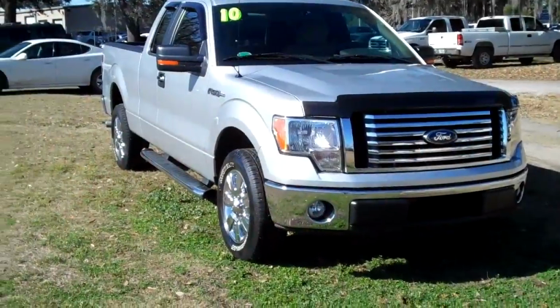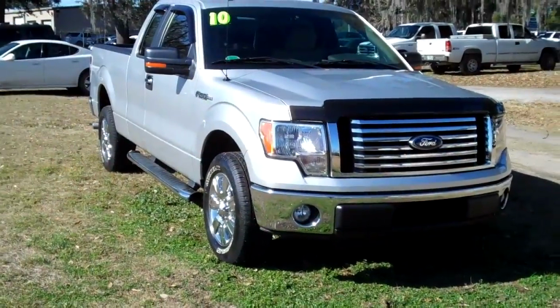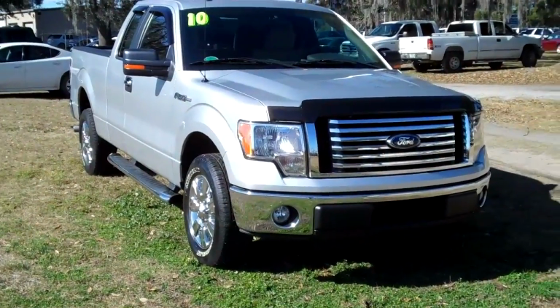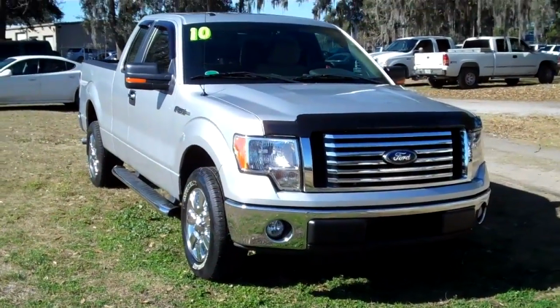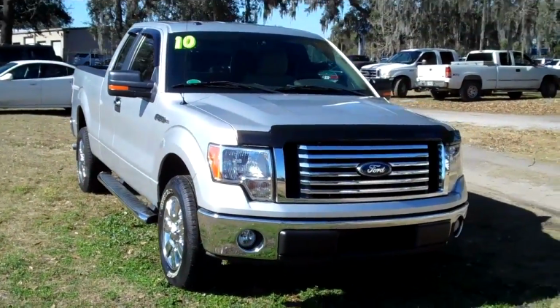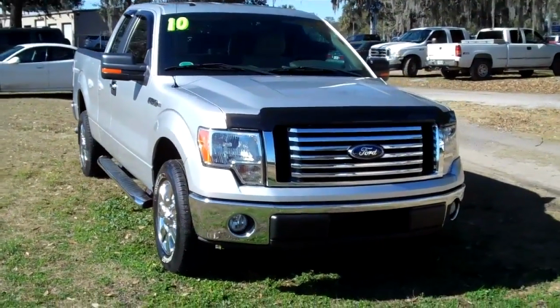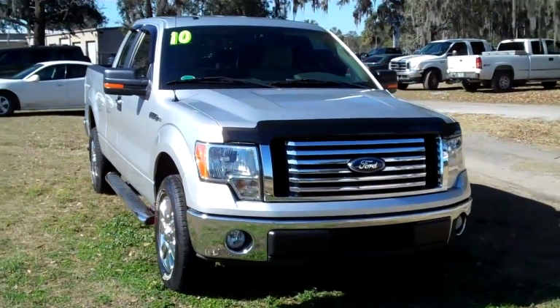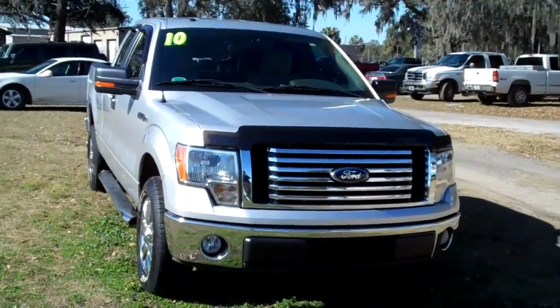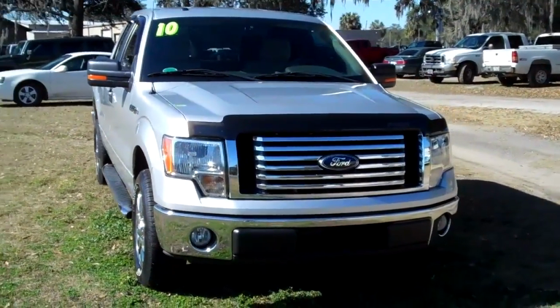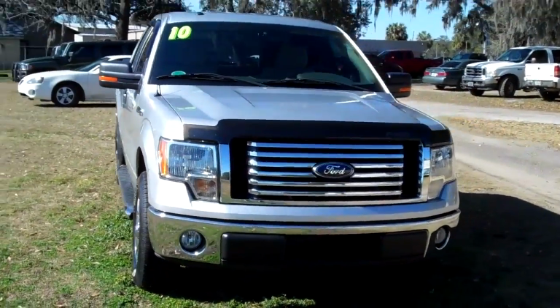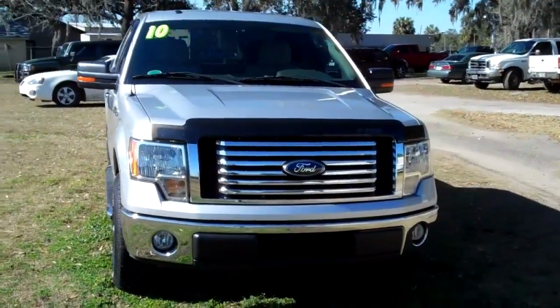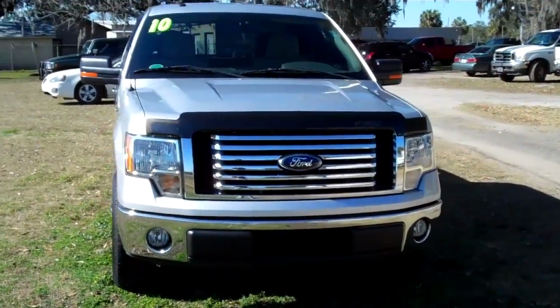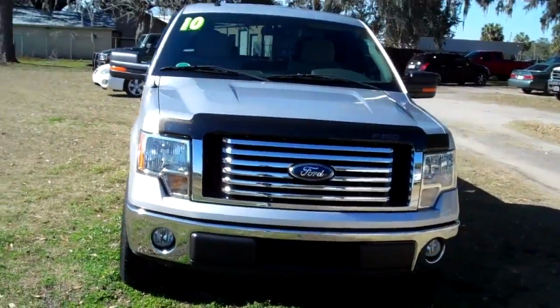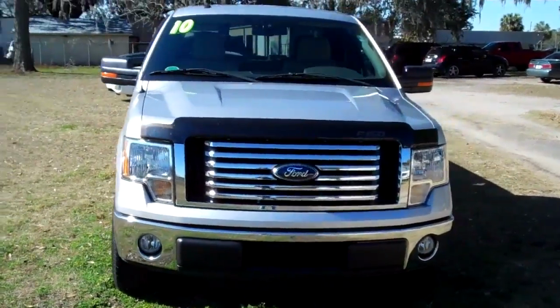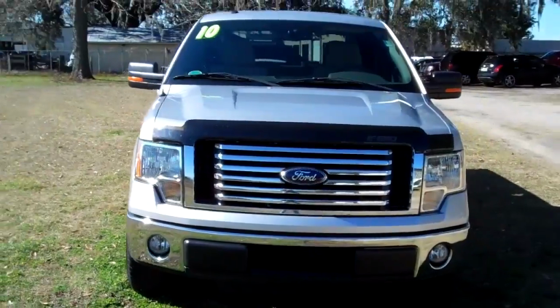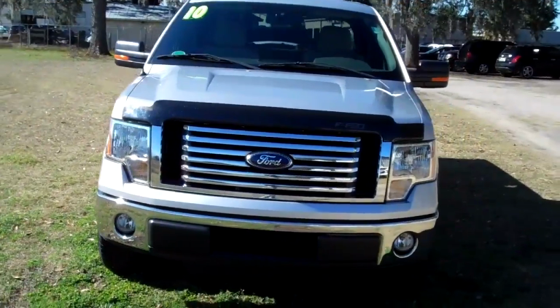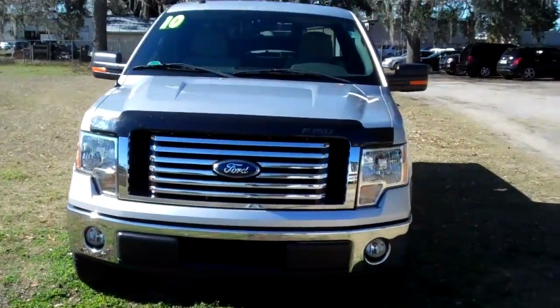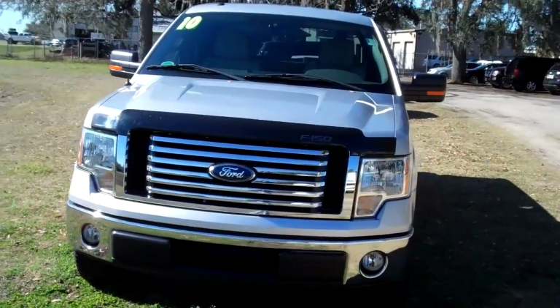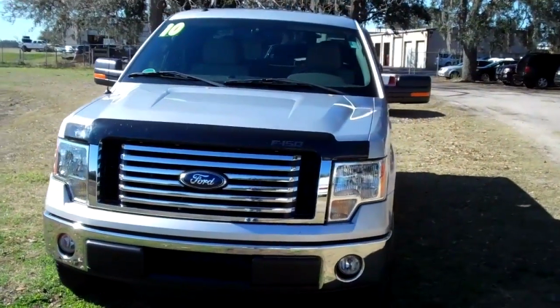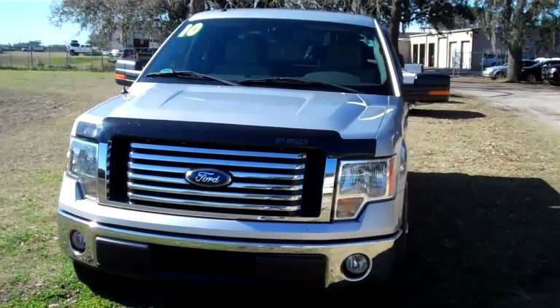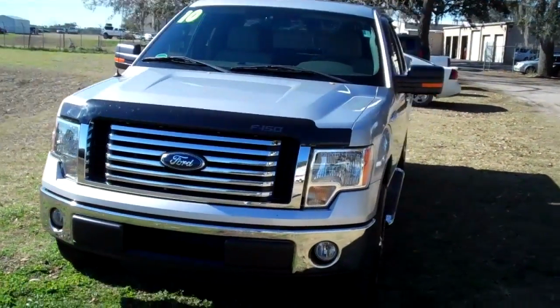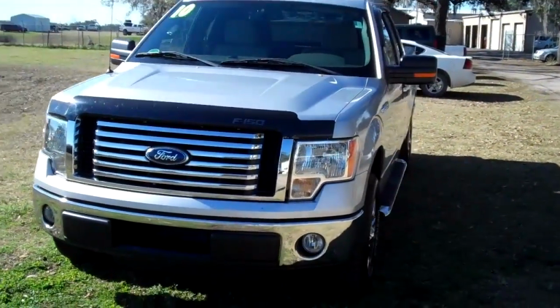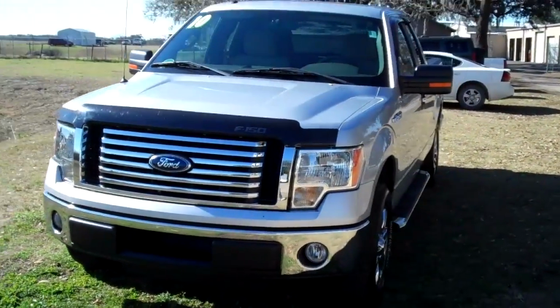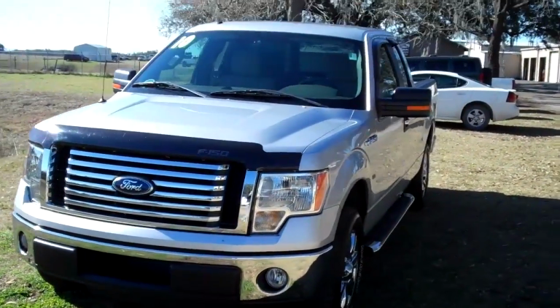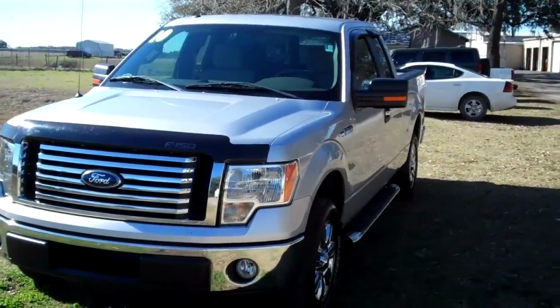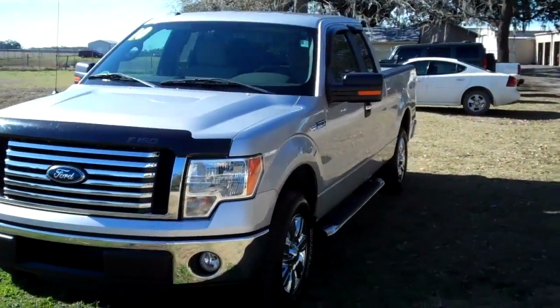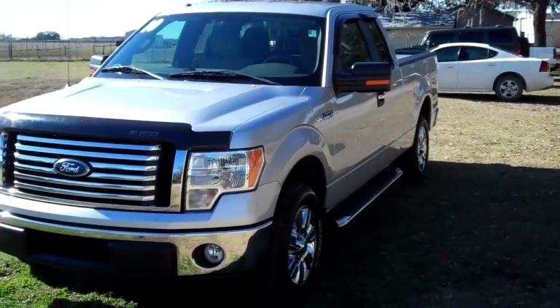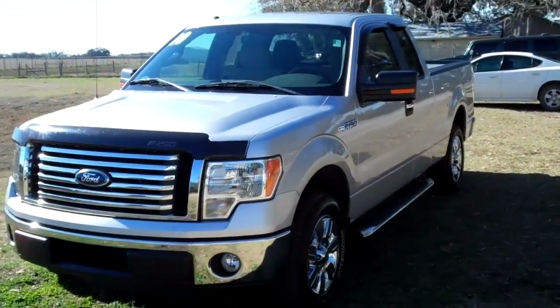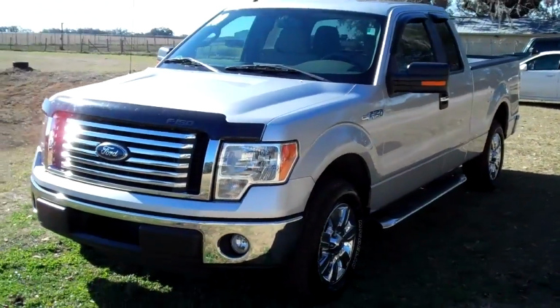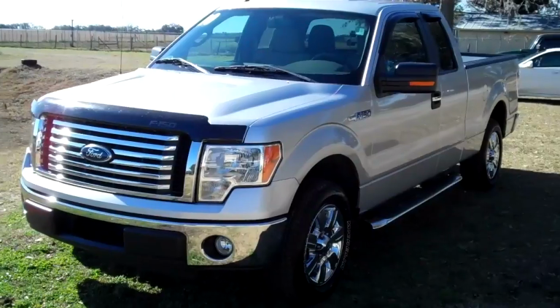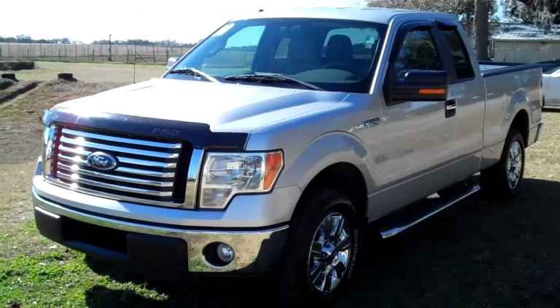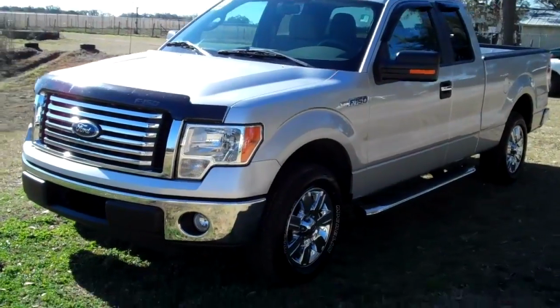Hello again, it's Jen here with a 2010 Ford F-150 XLT. I'd also like to let you know that we have a huge inventory and you can check it out online 24-7 by visiting santafeford.com.